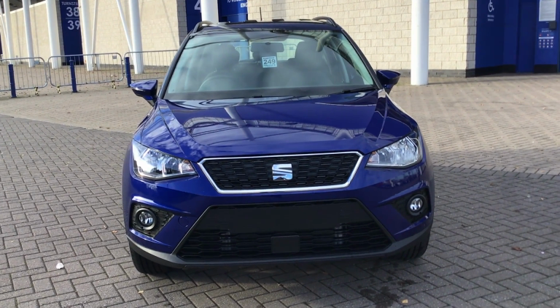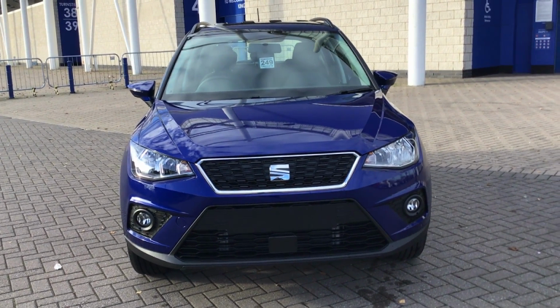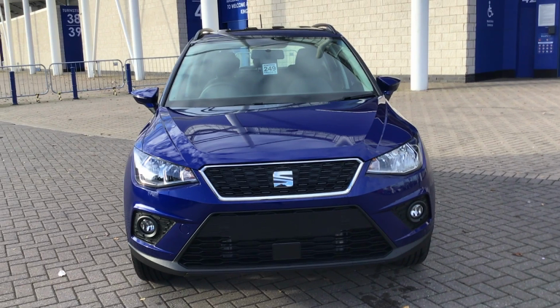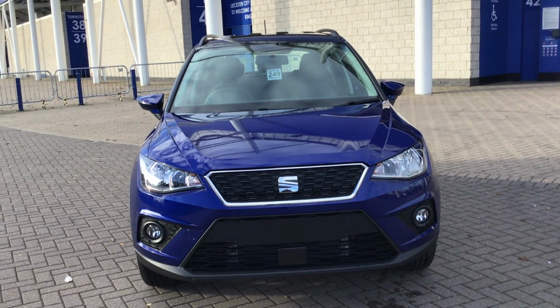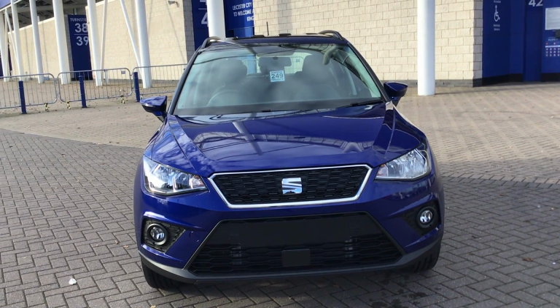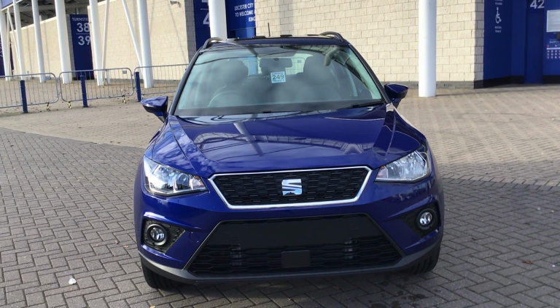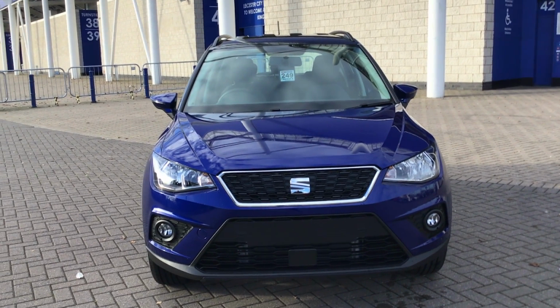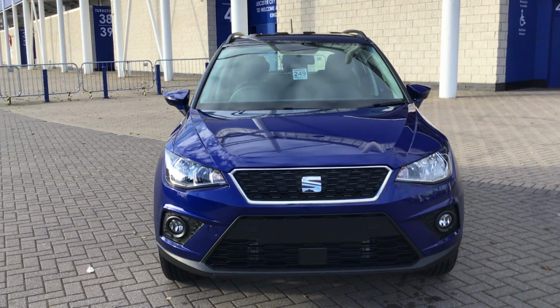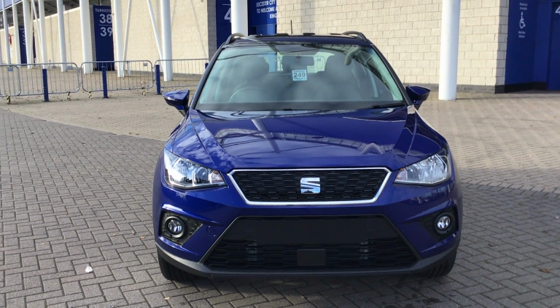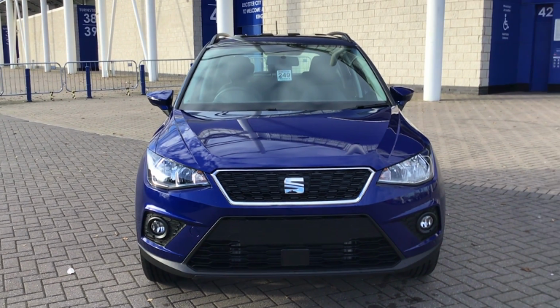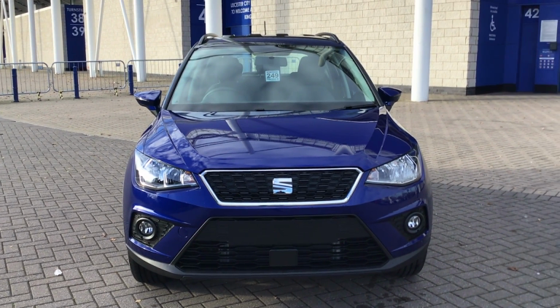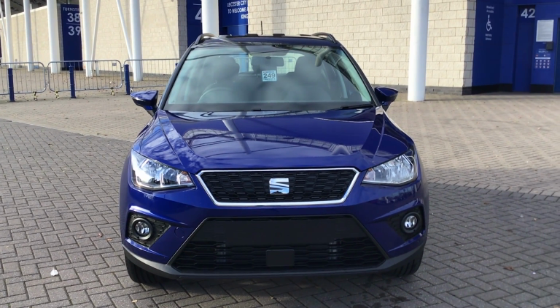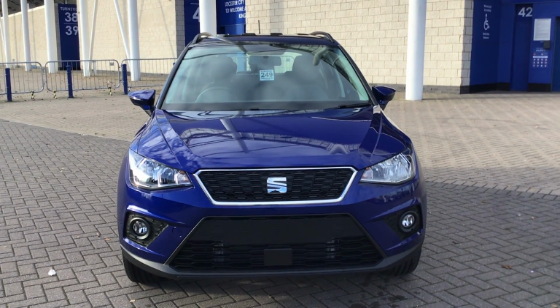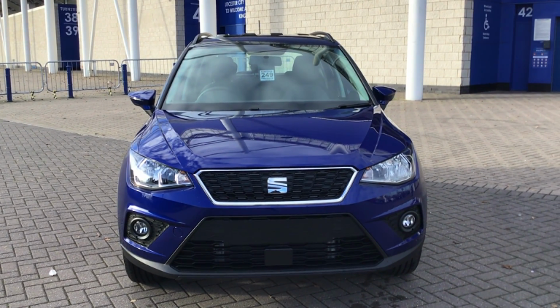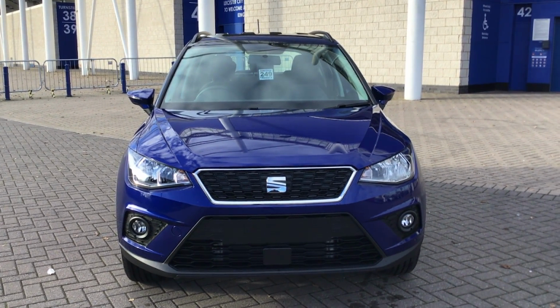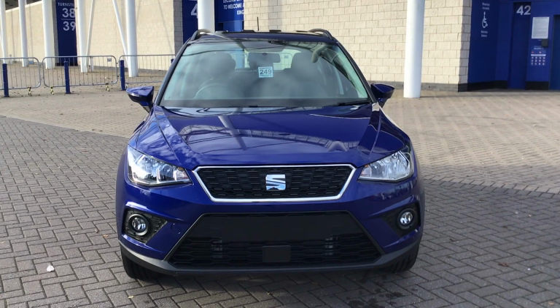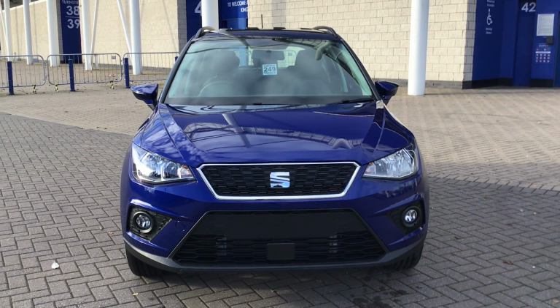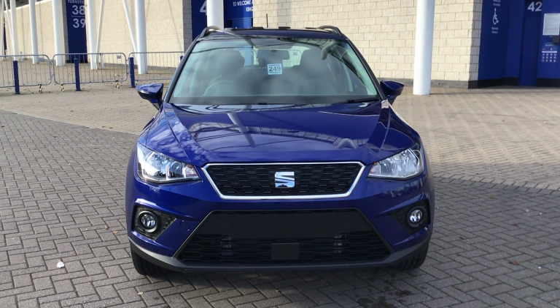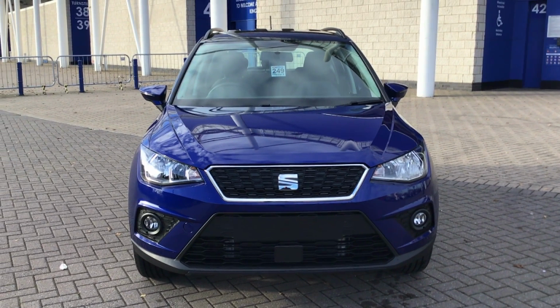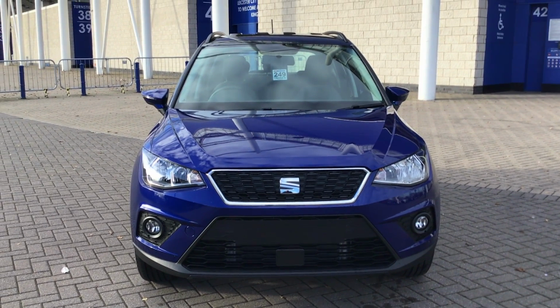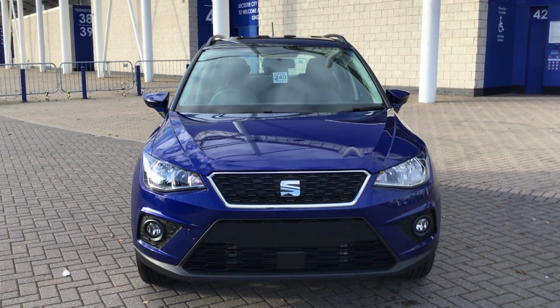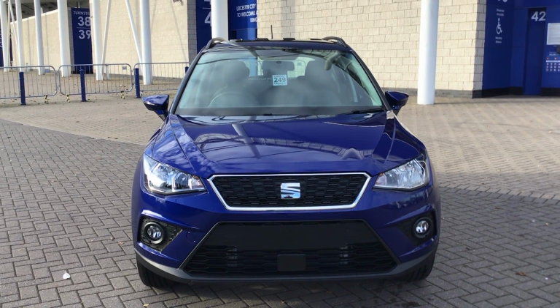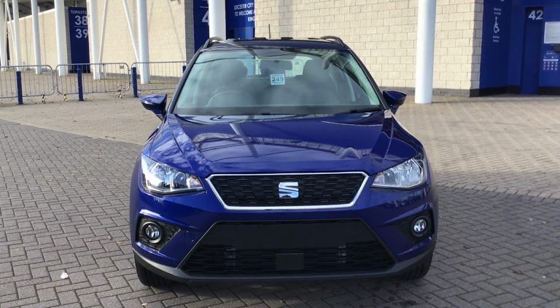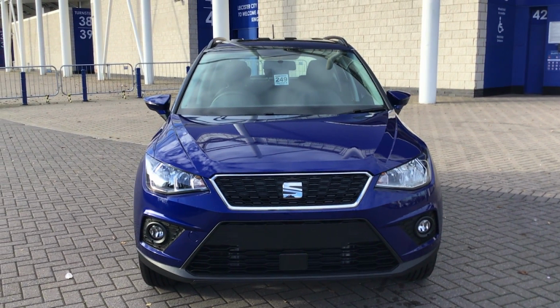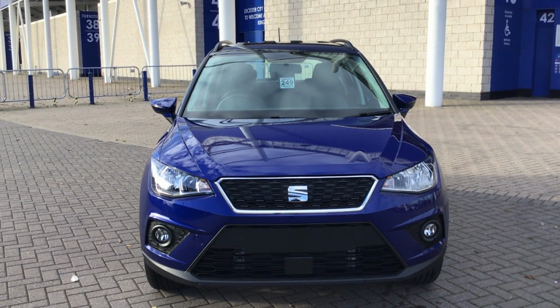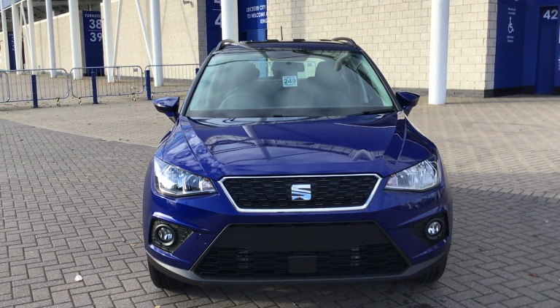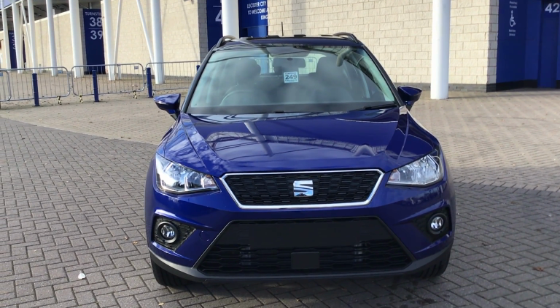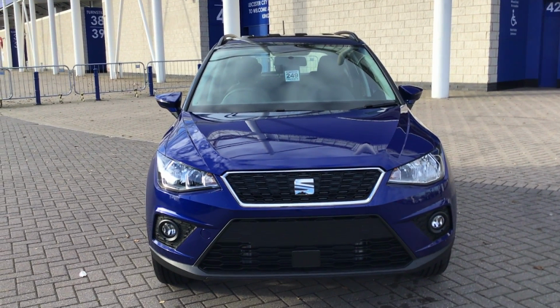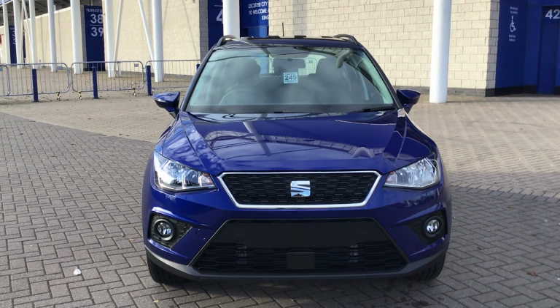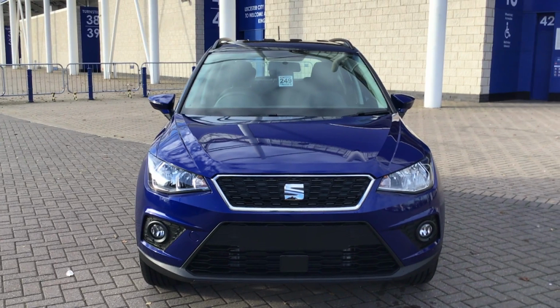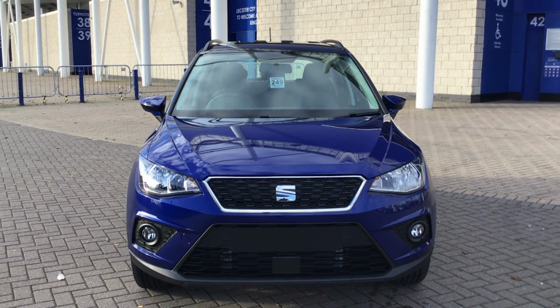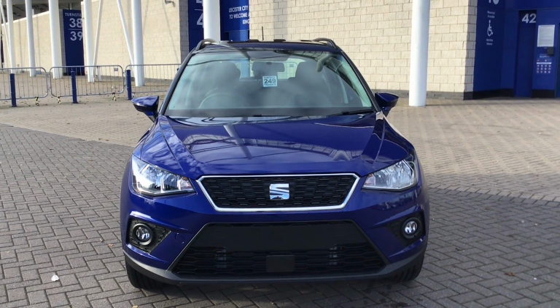If this is something you would be interested in purchasing, please do not hesitate to contact us on 0216 257 5222 and we can discuss the different funding options that we have on this vehicle as well. I'll speak to you soon. Thank you.